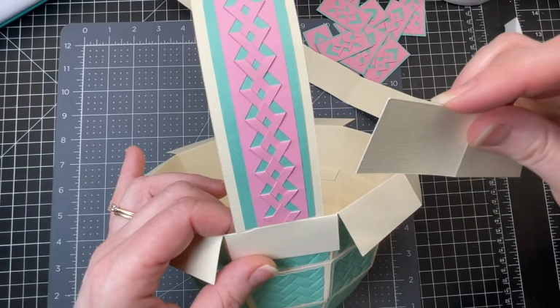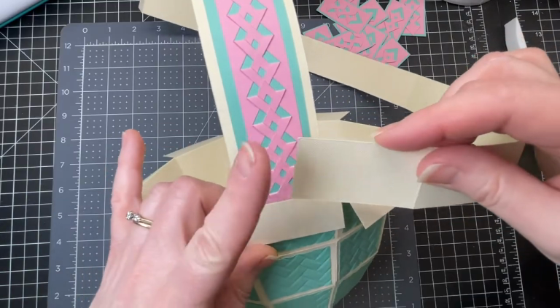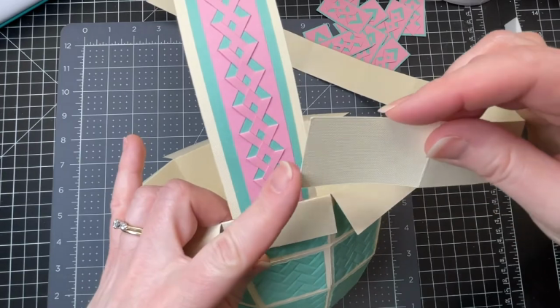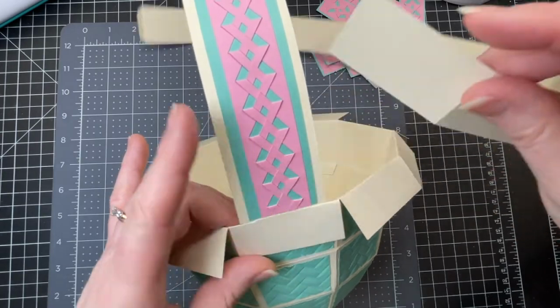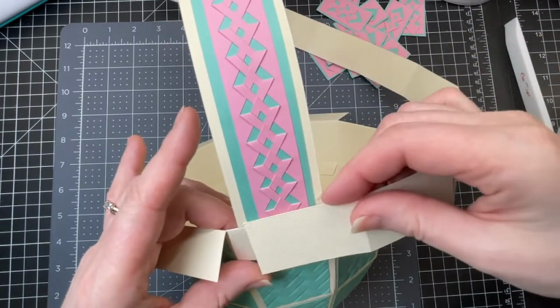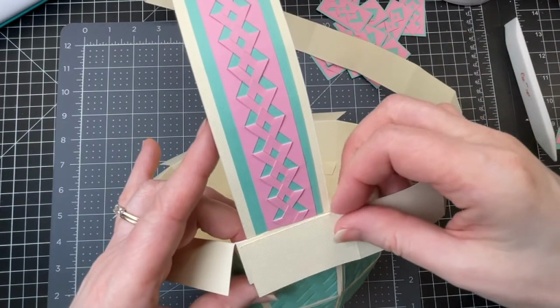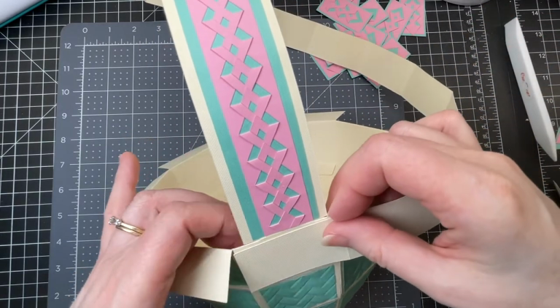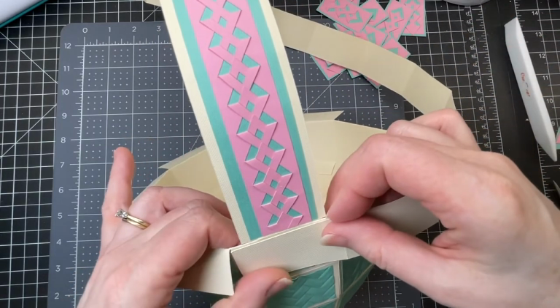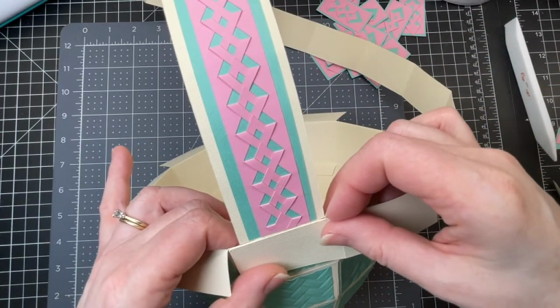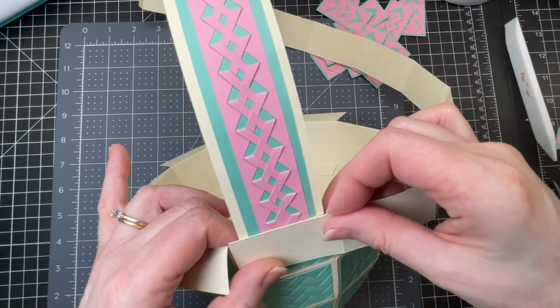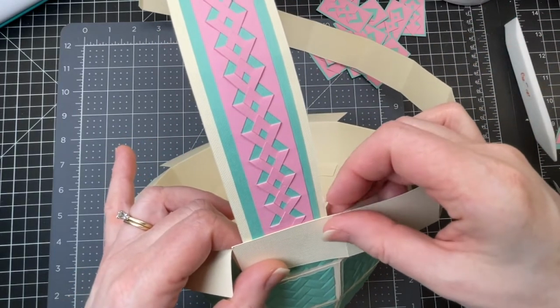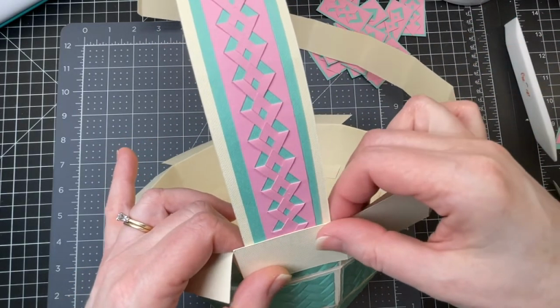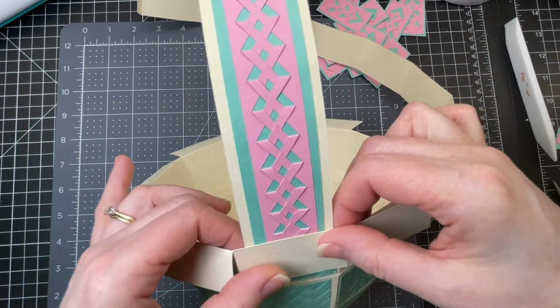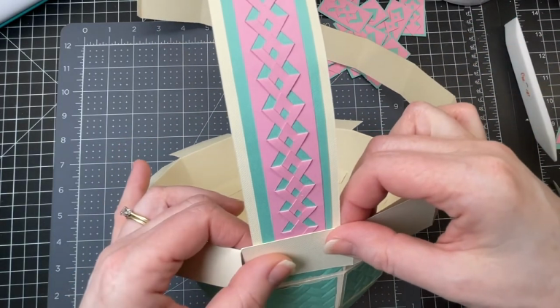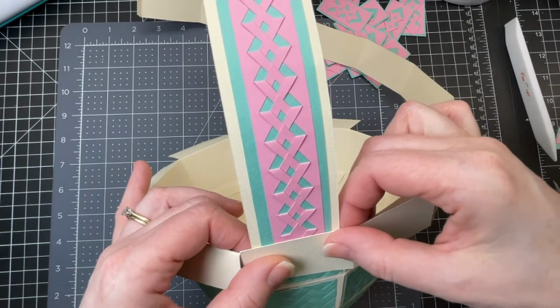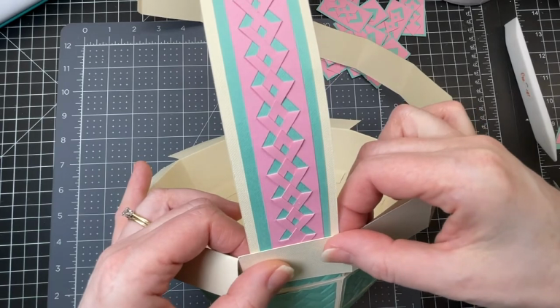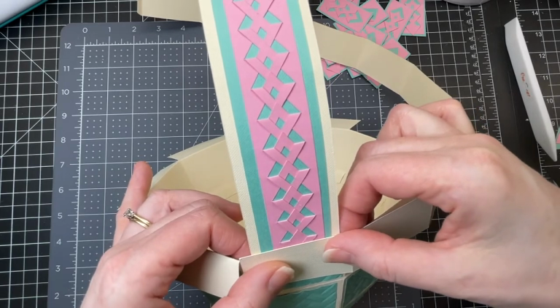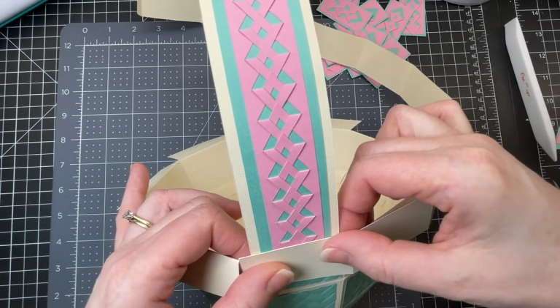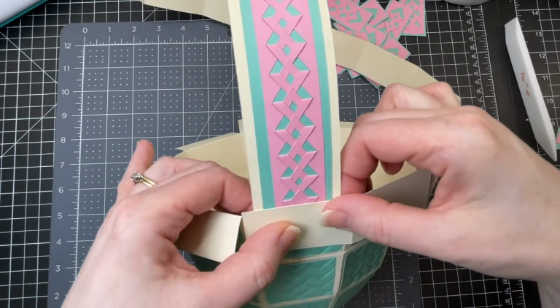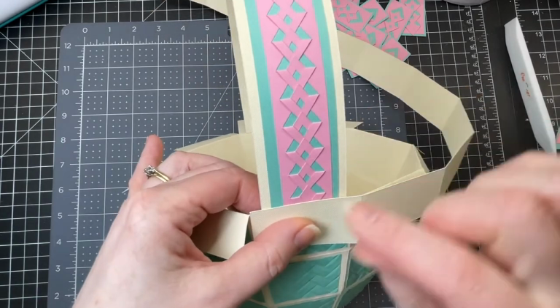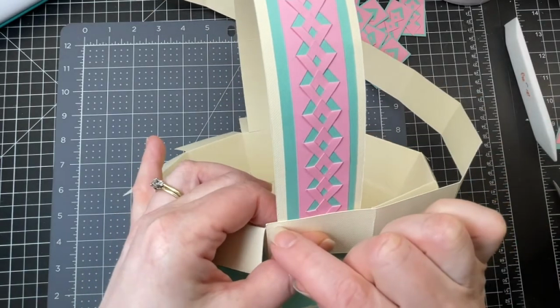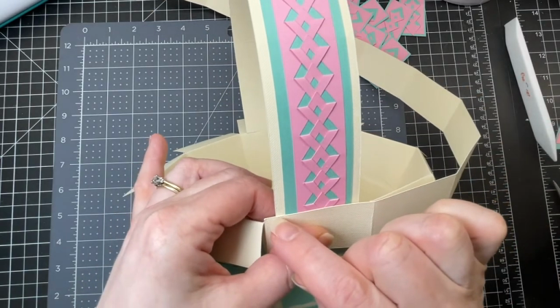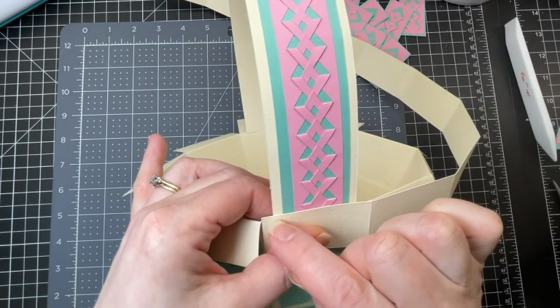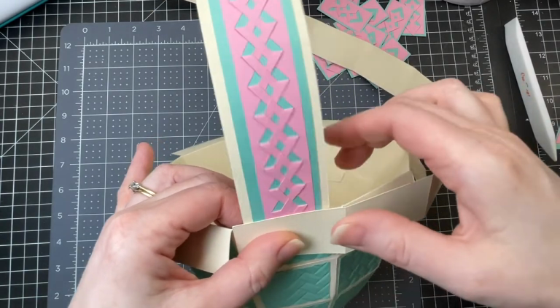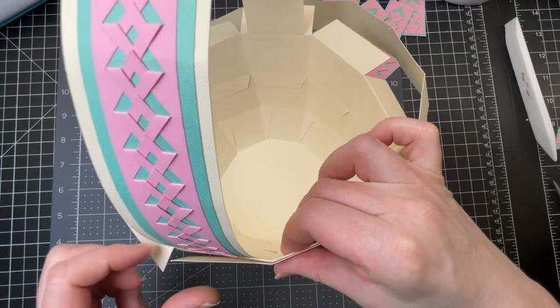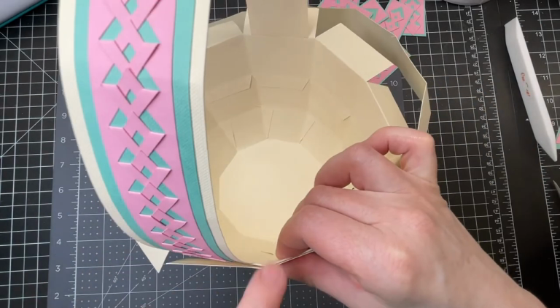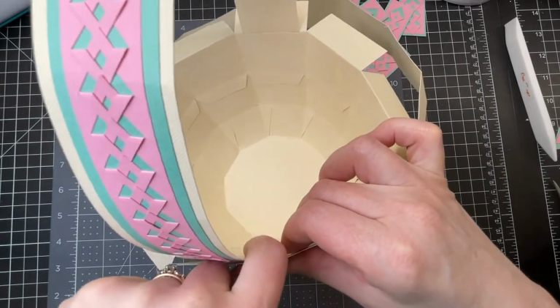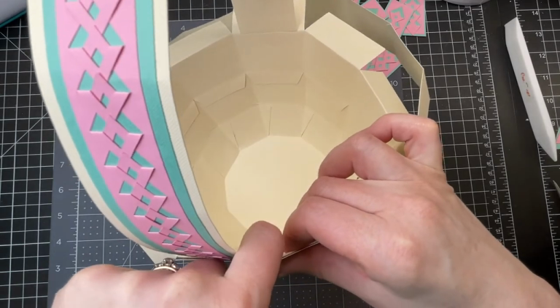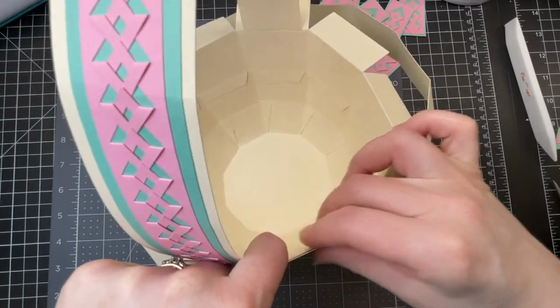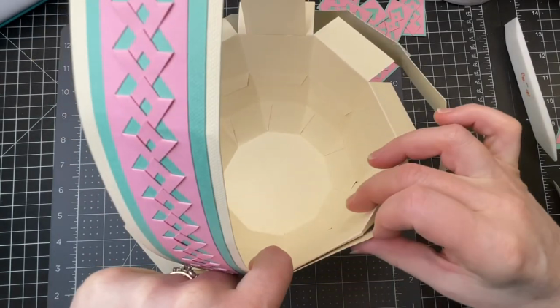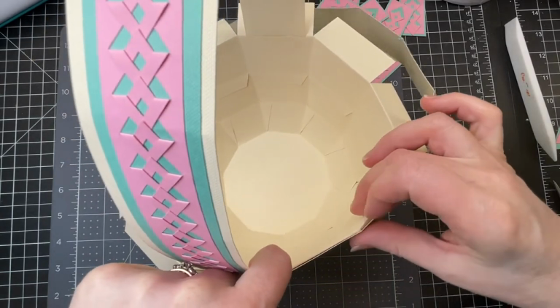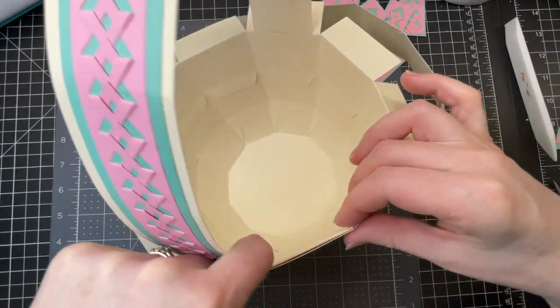Same with the end that has no tab. I'm just putting it in place where the handle will be — I want it to overlap by about a quarter of an inch up here, but I'm not going to glue it down yet. I'll move on to the second strip.